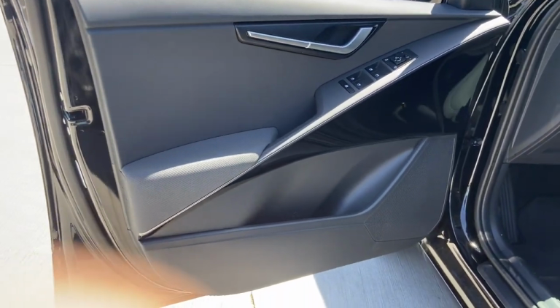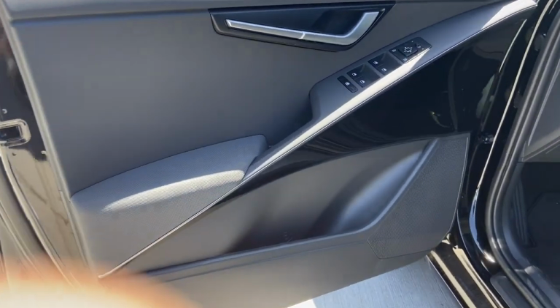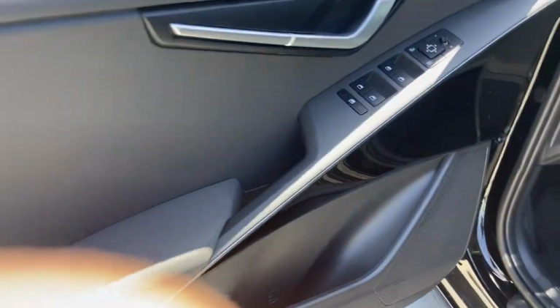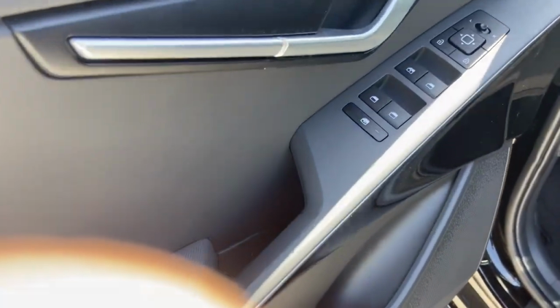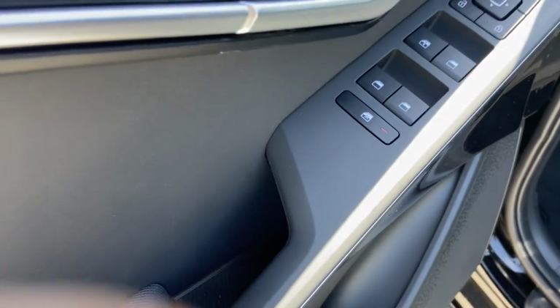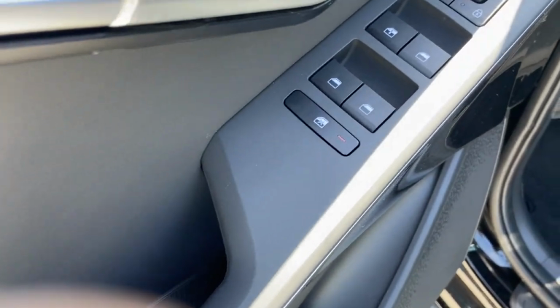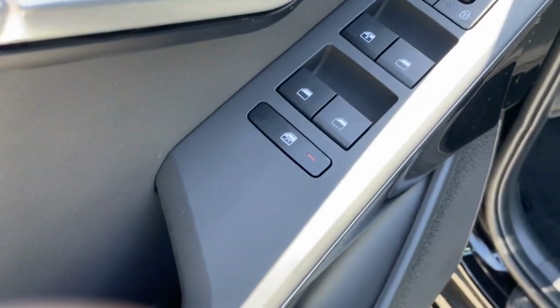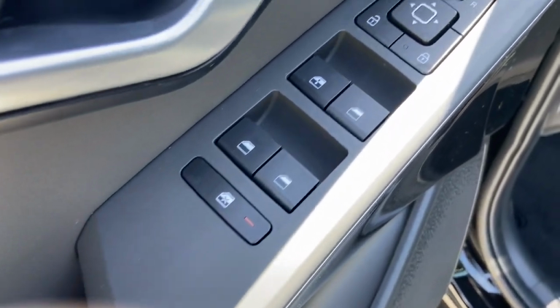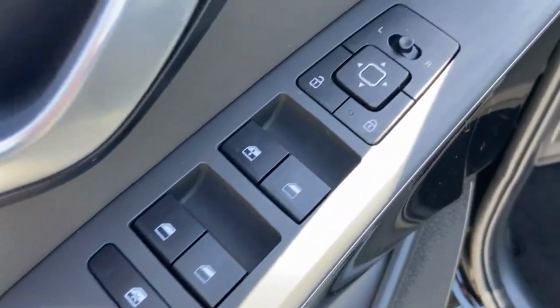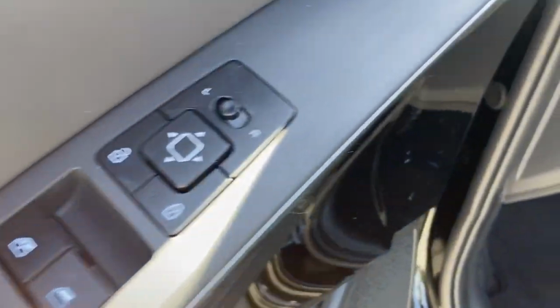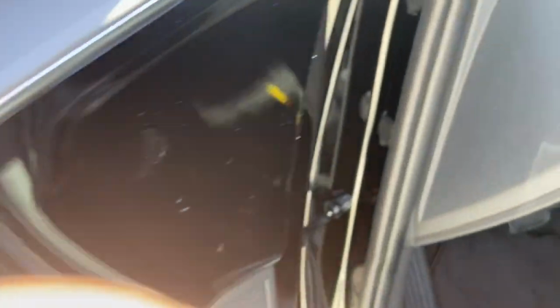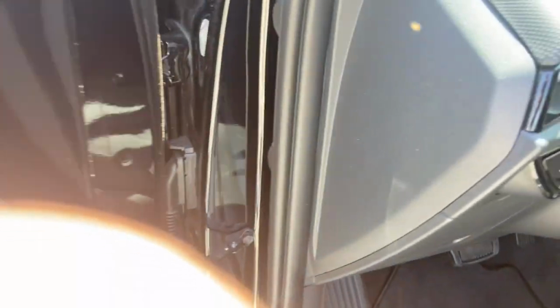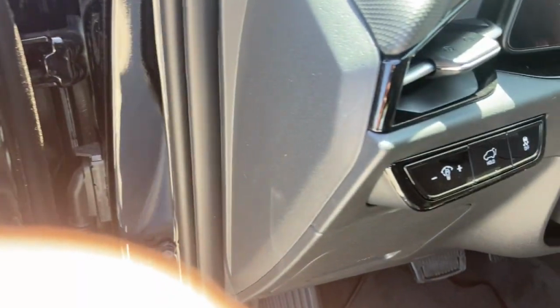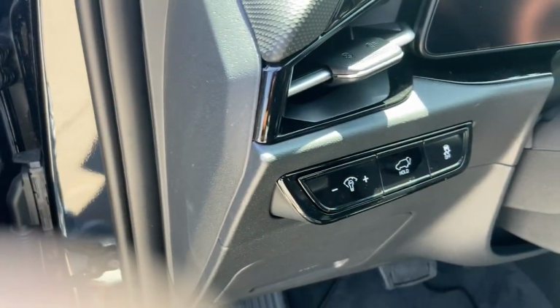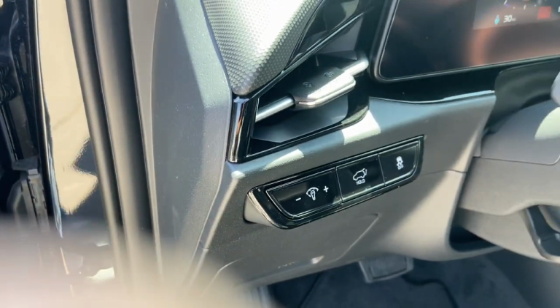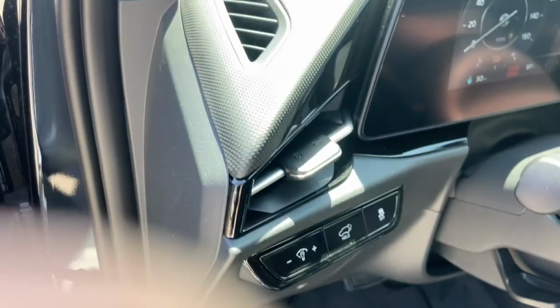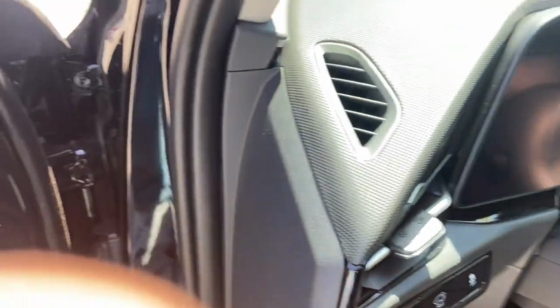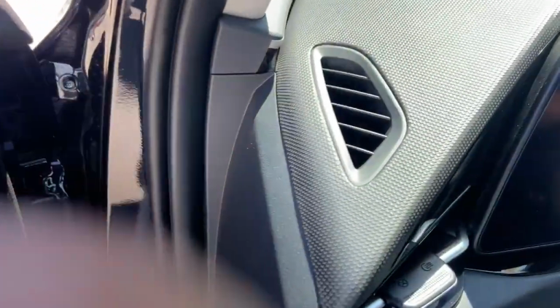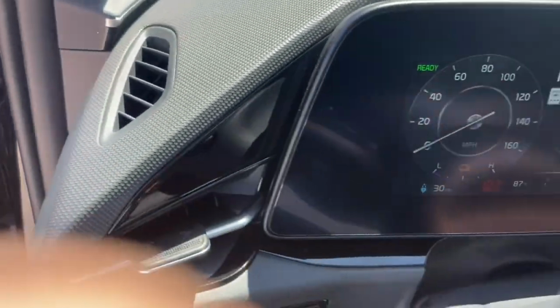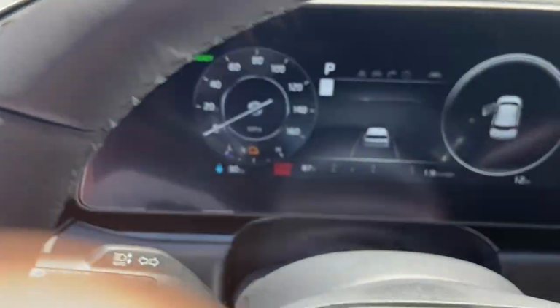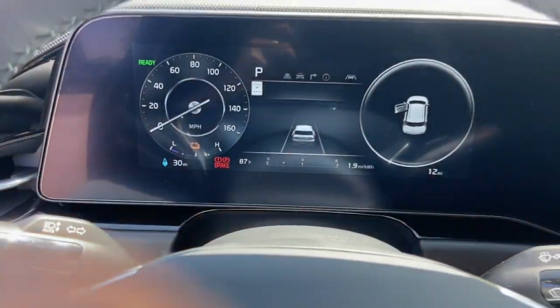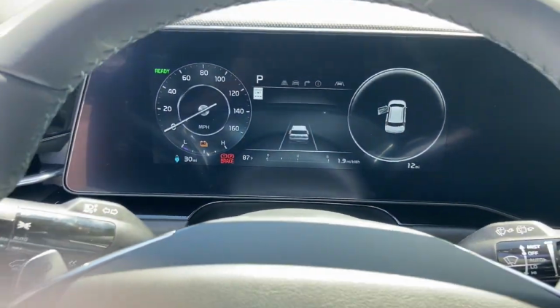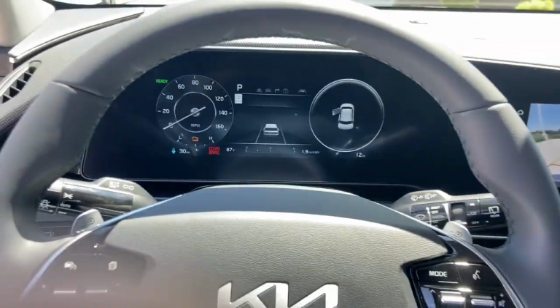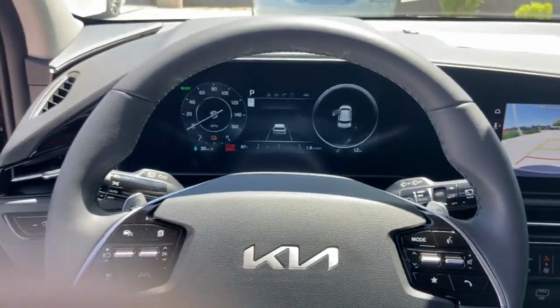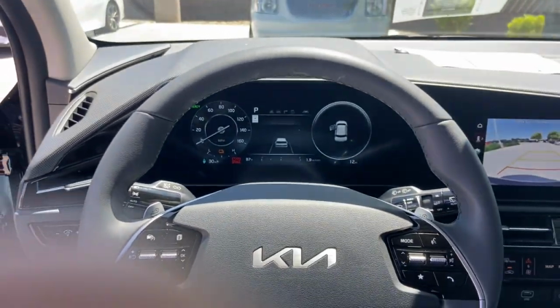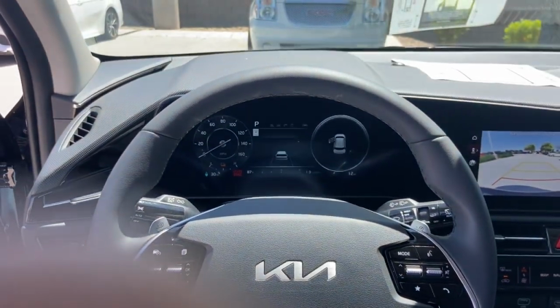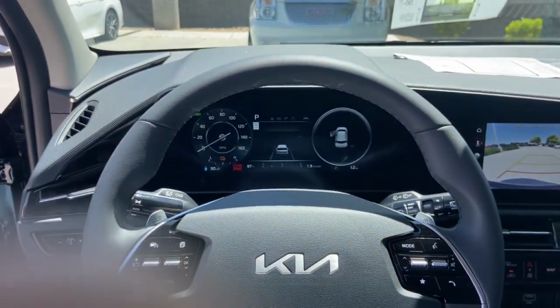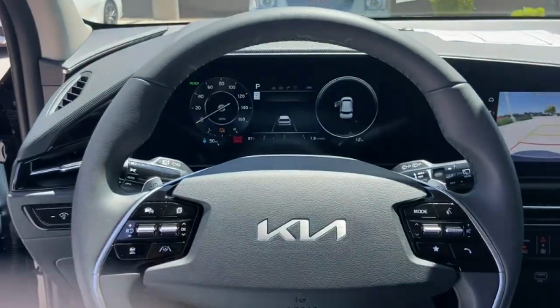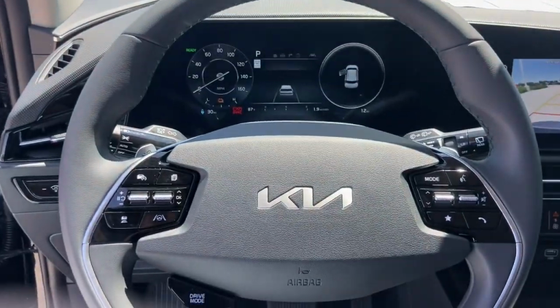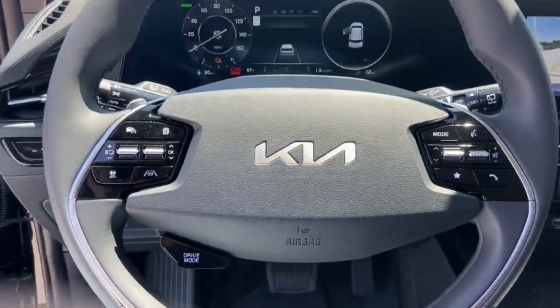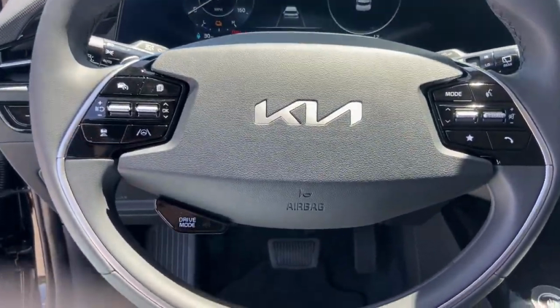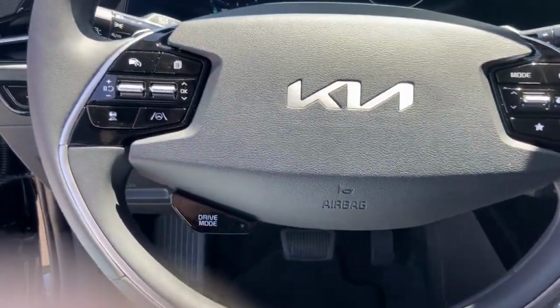These are just some of the great options this vehicle comes with: lane departure warning, navigation system, keyless entry, backup camera, keyless start, lane keeping assist, satellite radio, fog lamps, power liftgate, and heated mirrors.